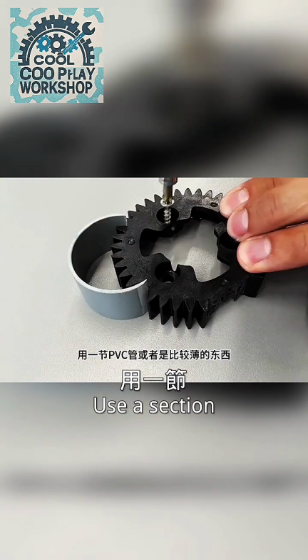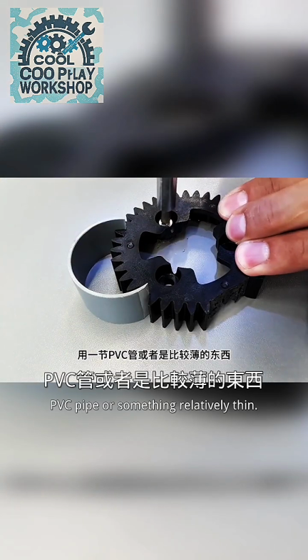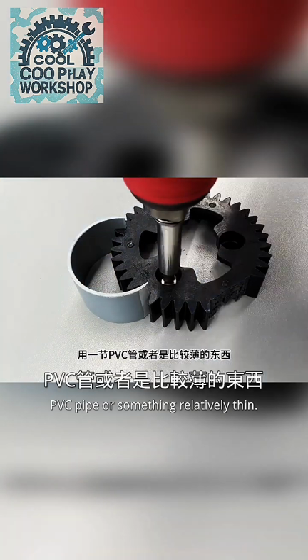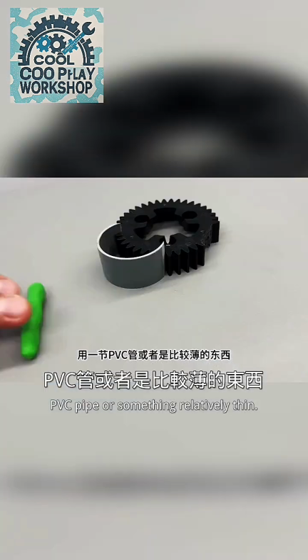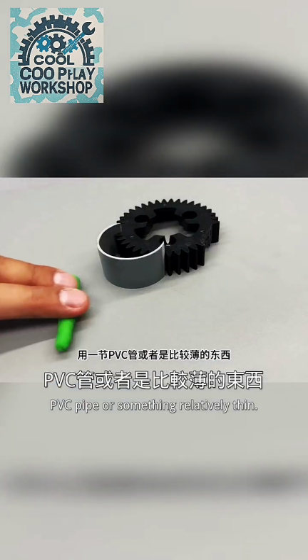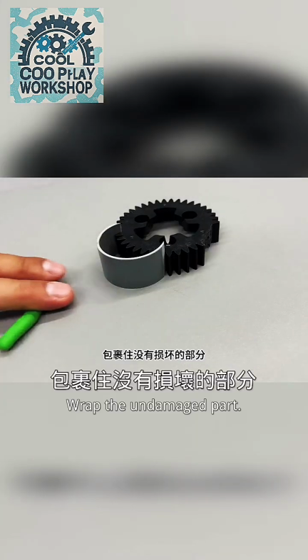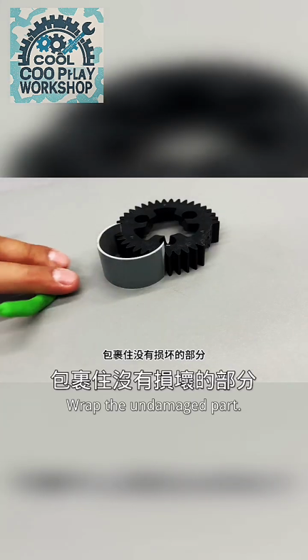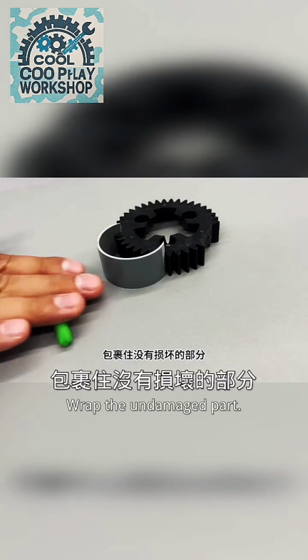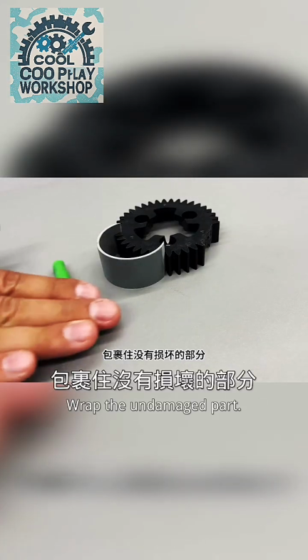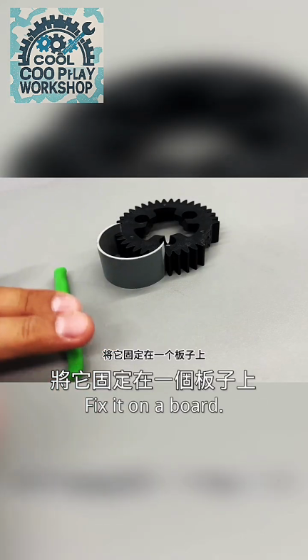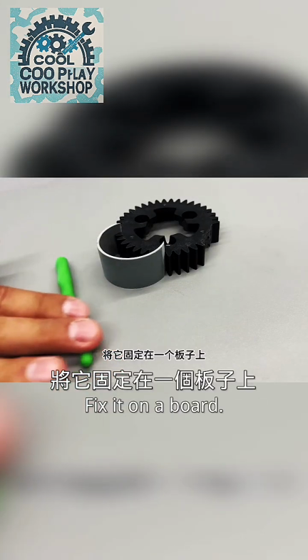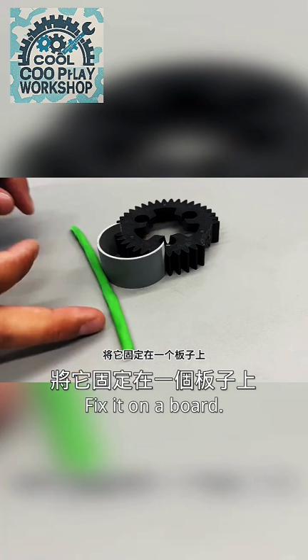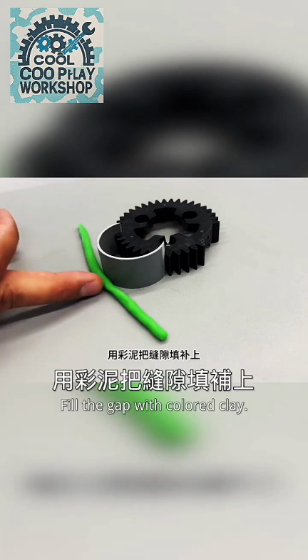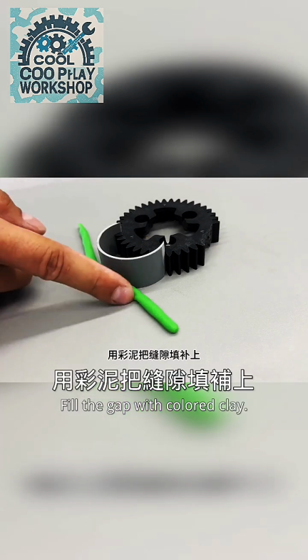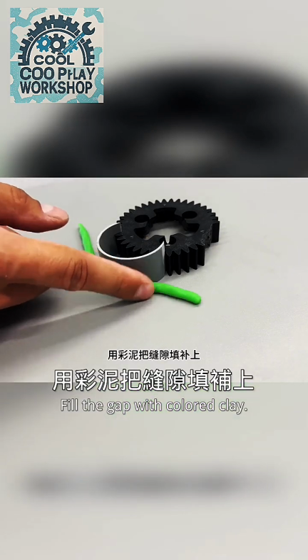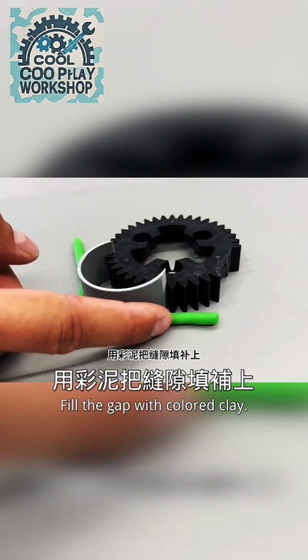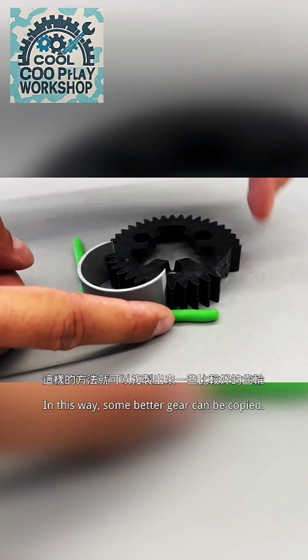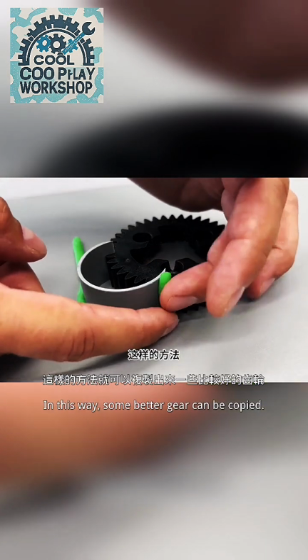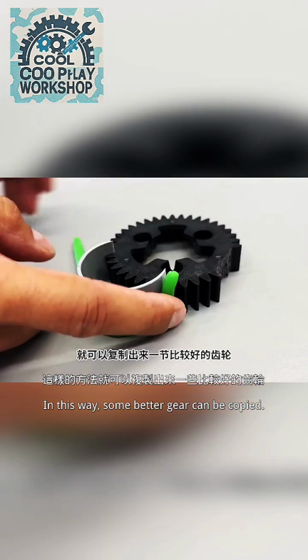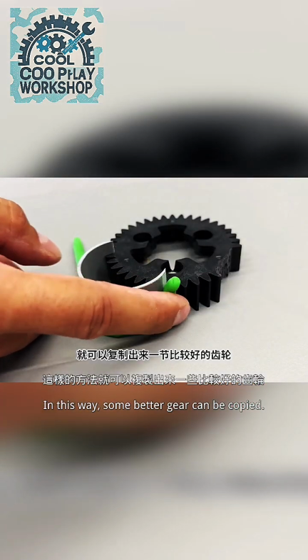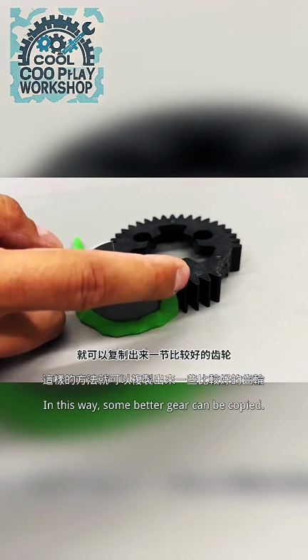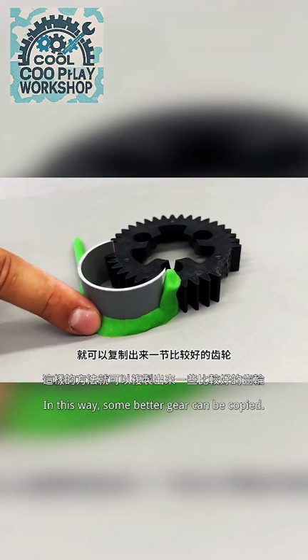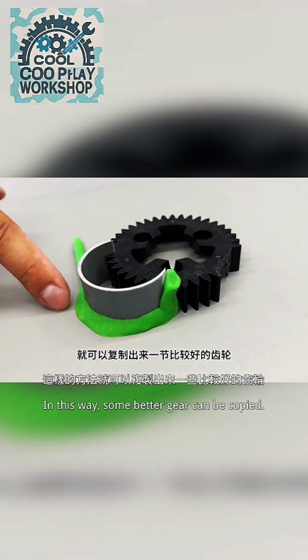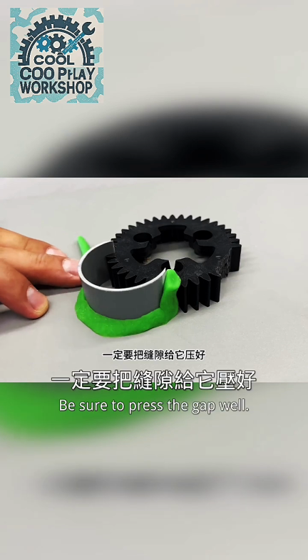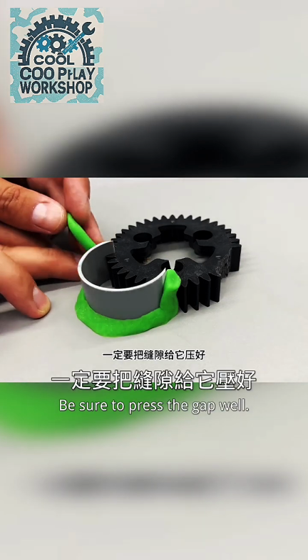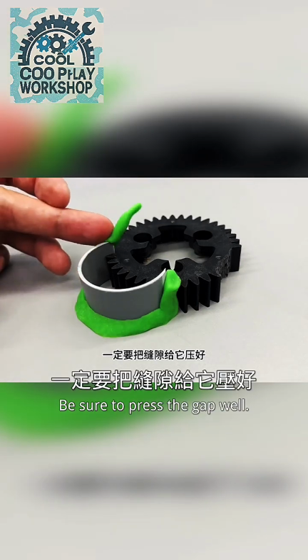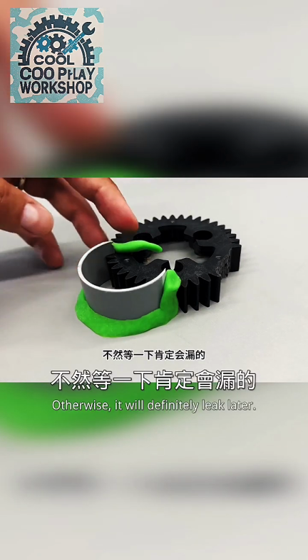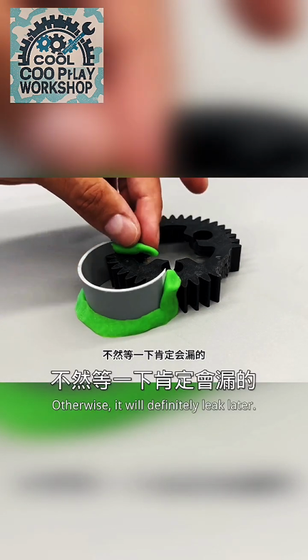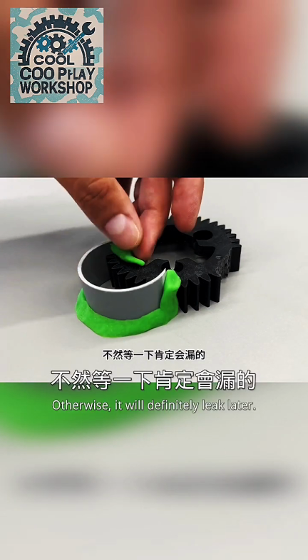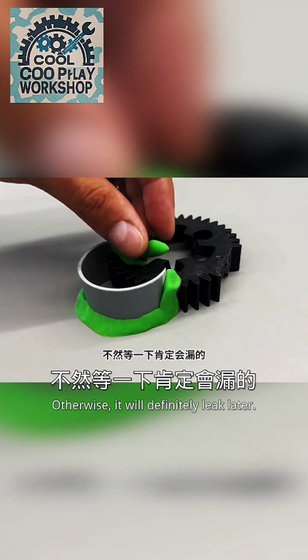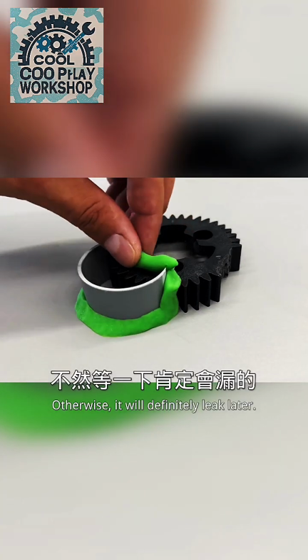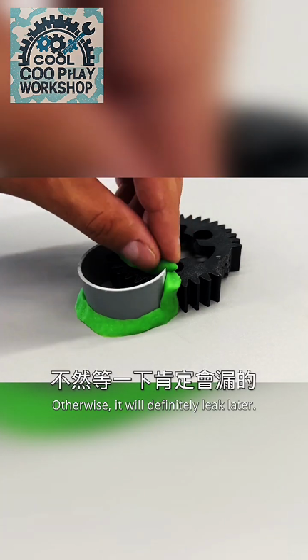Use a section of PVC pipe or something relatively thin to hold the damaged part. Fix it on a board. Fill the gap with colored clay to copy the gear shape. Be sure to press the gap firmly, otherwise it will definitely leak later.